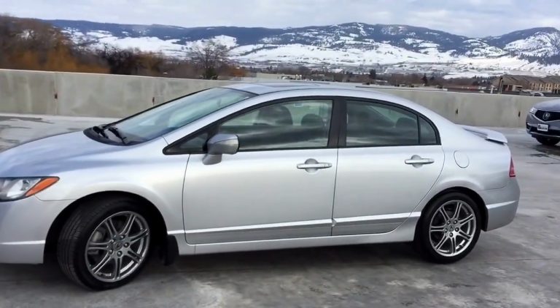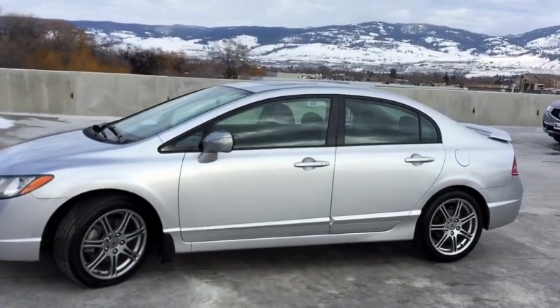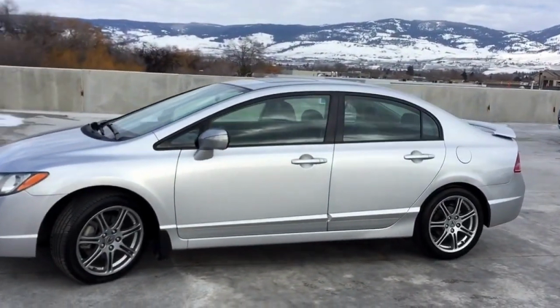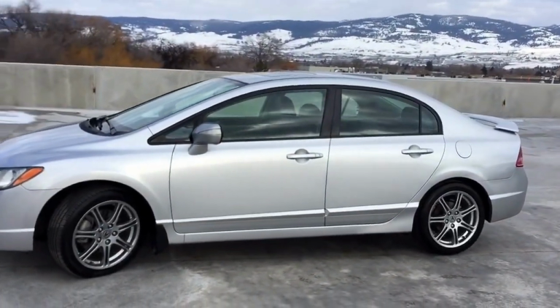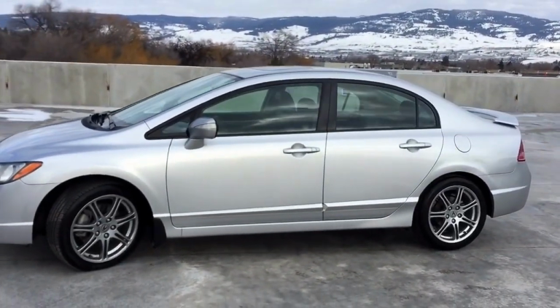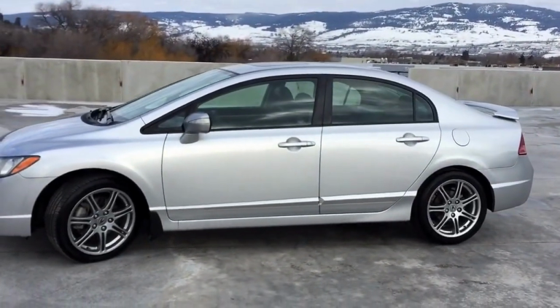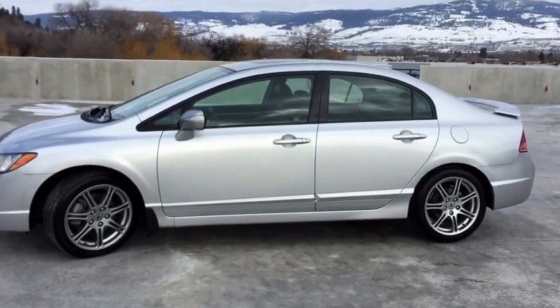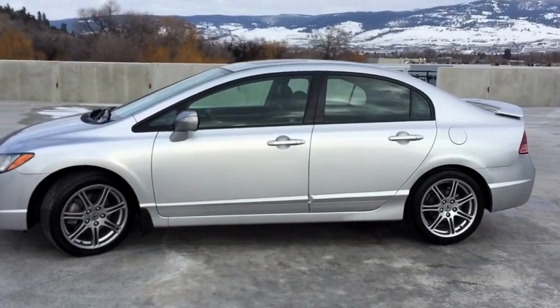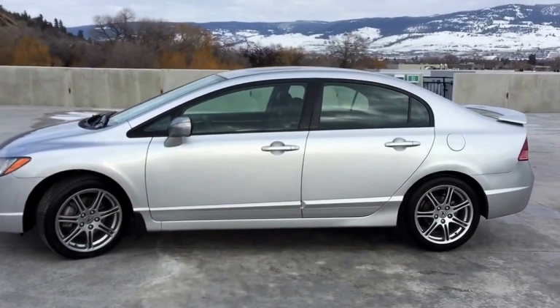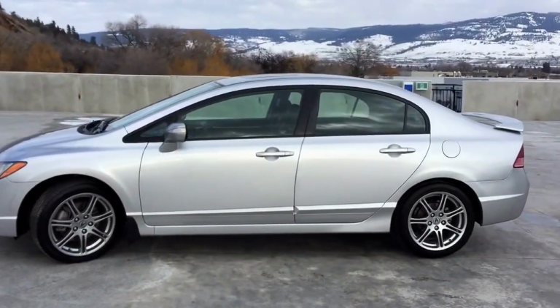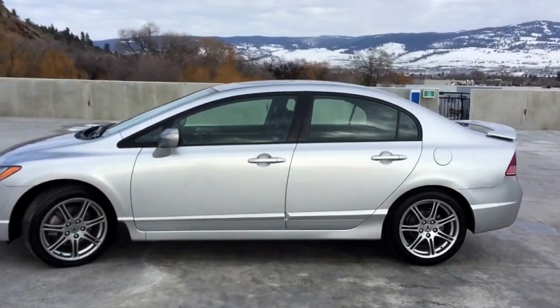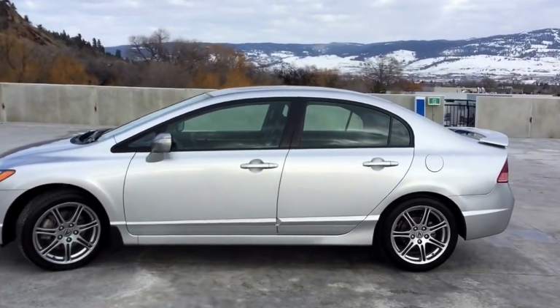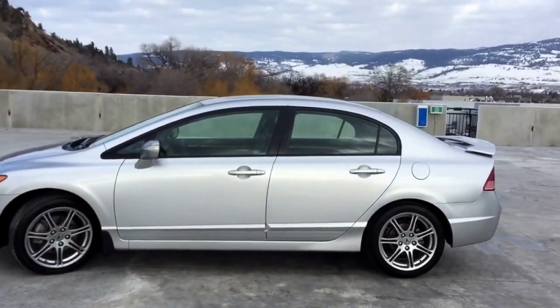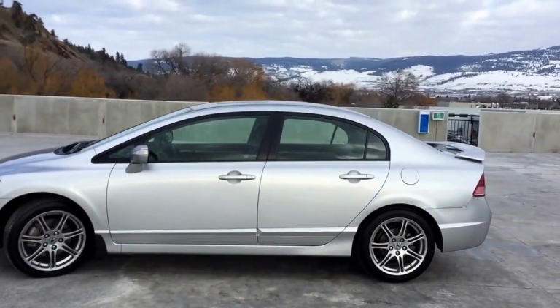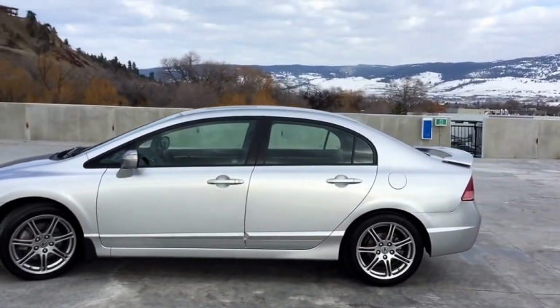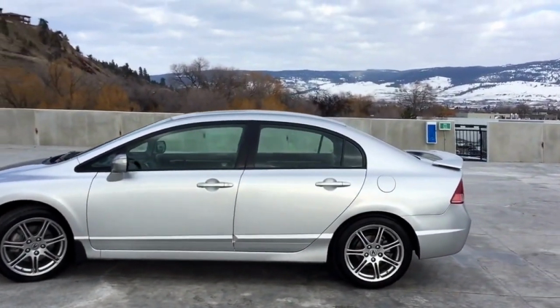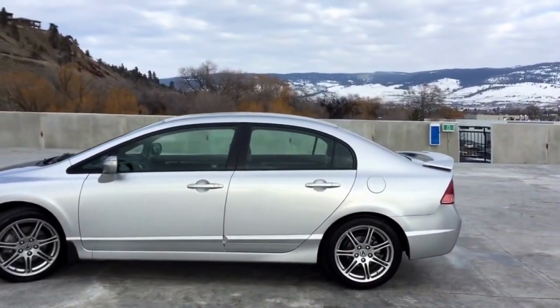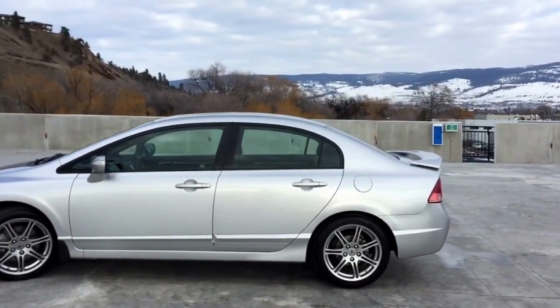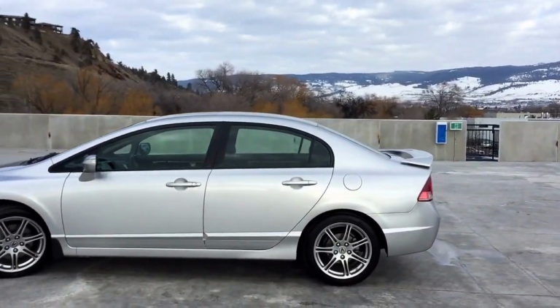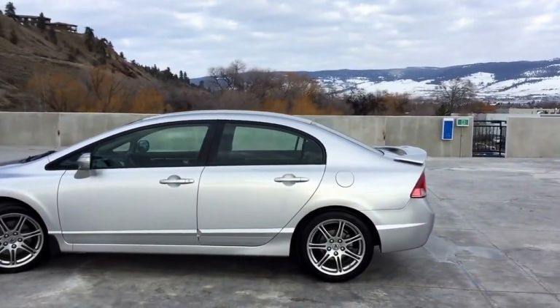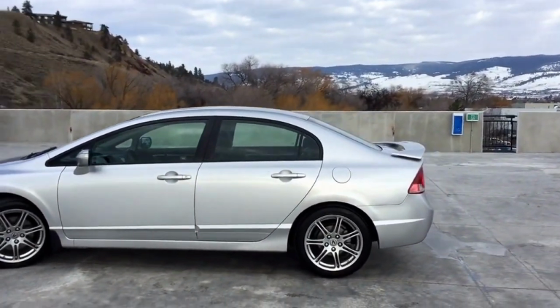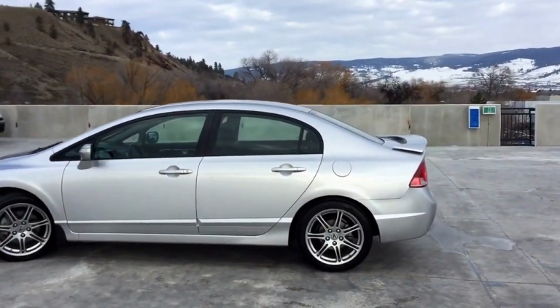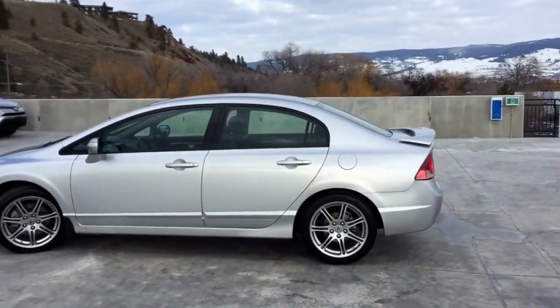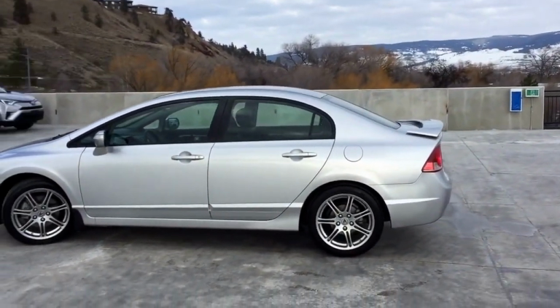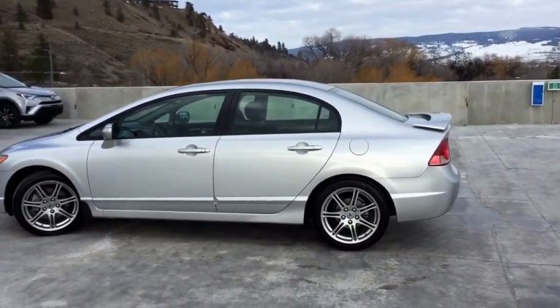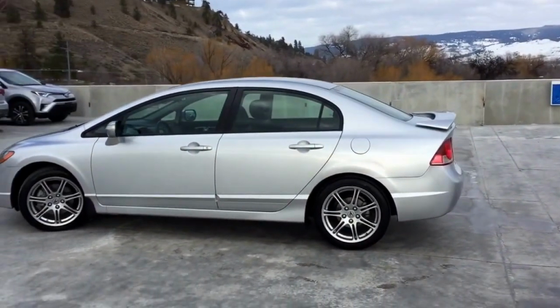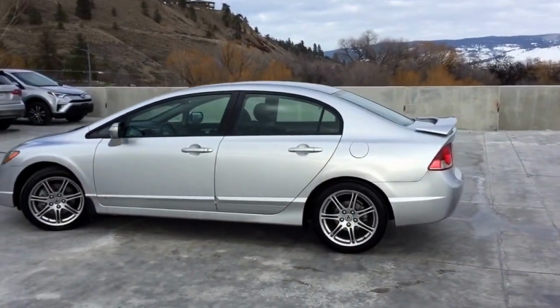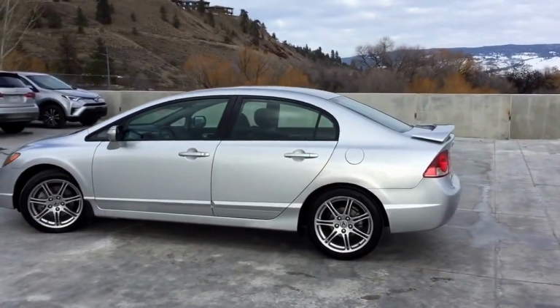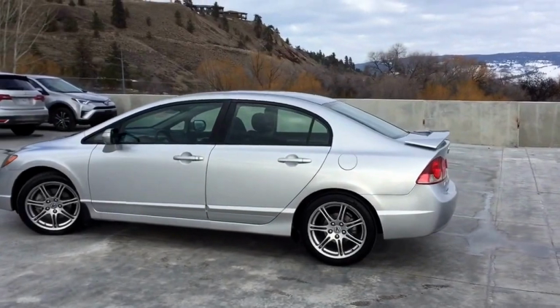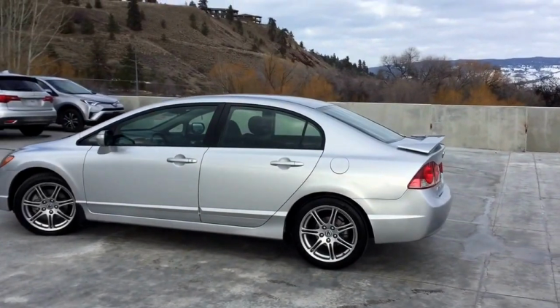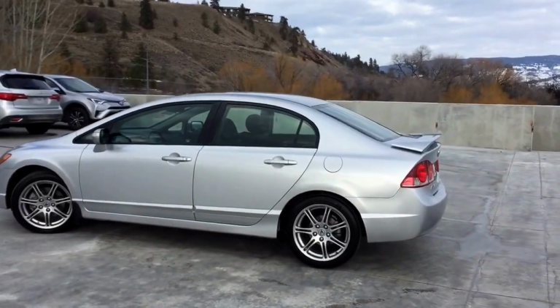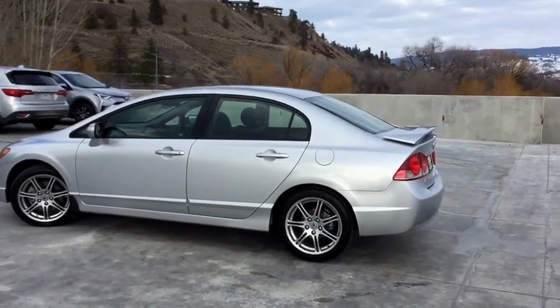This vehicle has had no accidents or damage, has had only one owner who was a non-smoker, comes loaded with tons of features, and comes with two sets of tires.